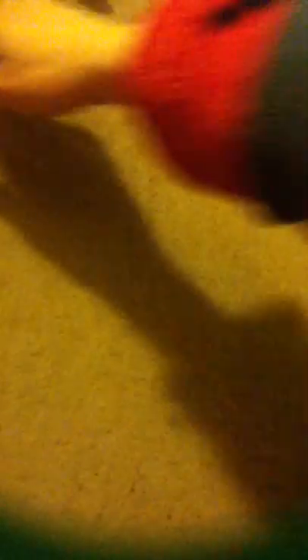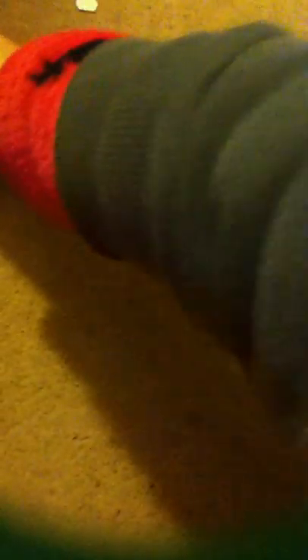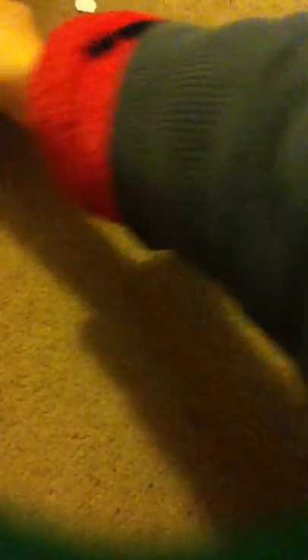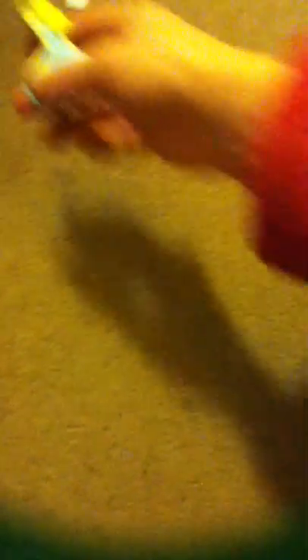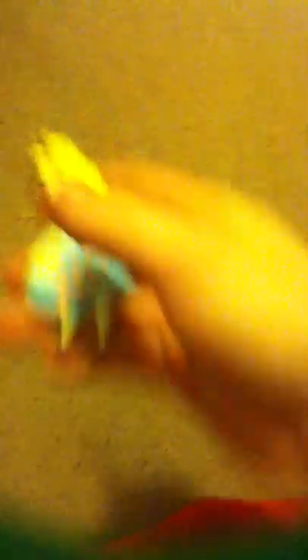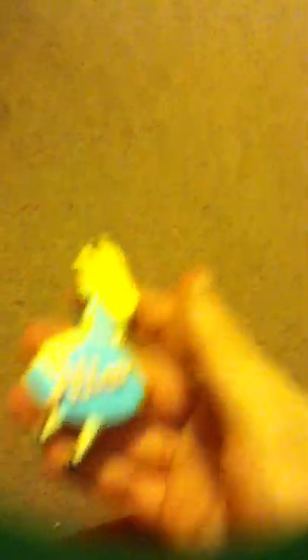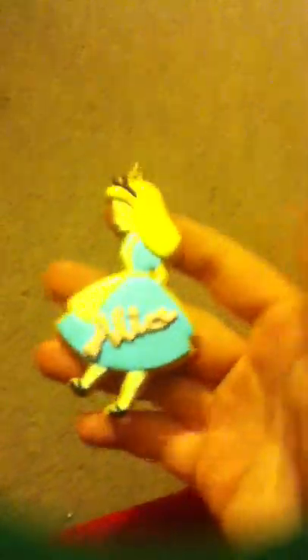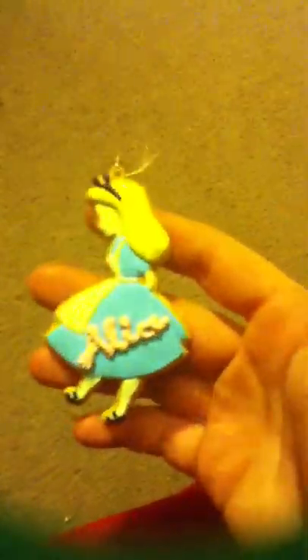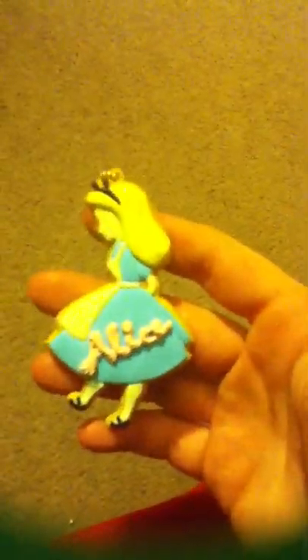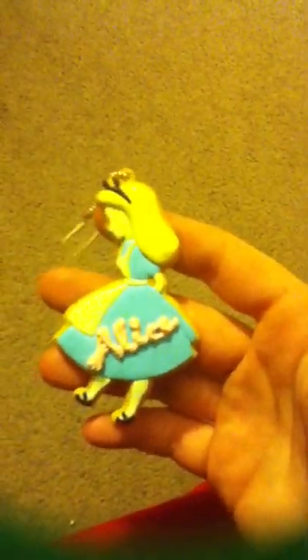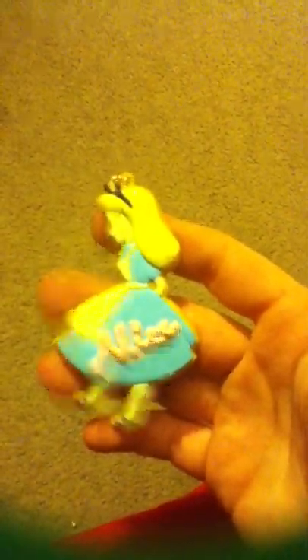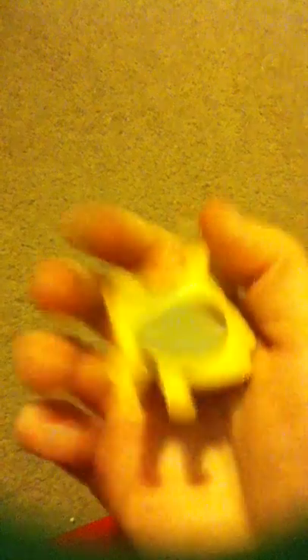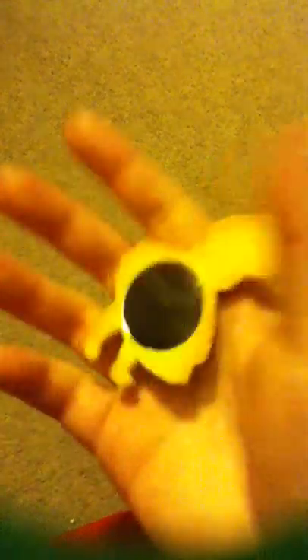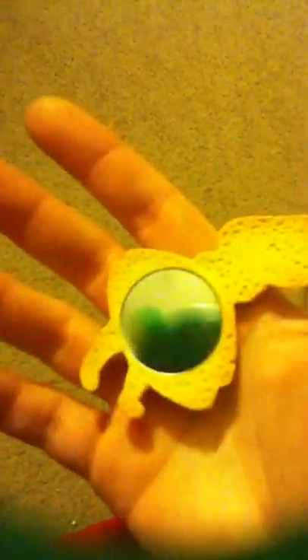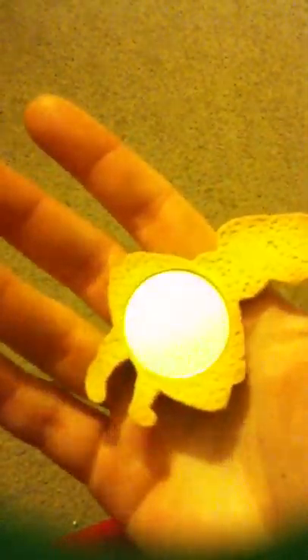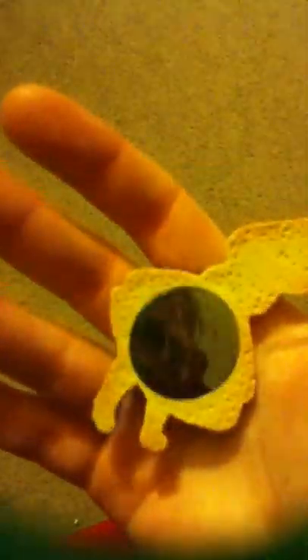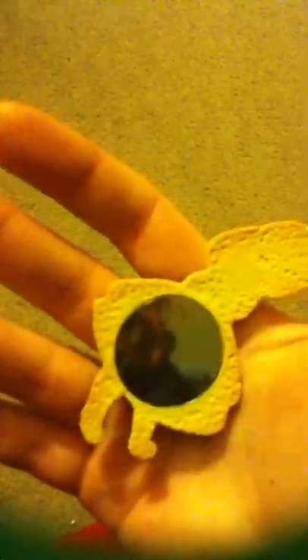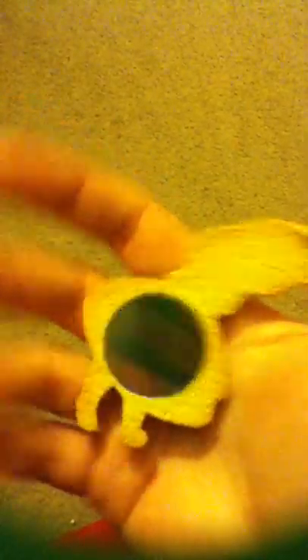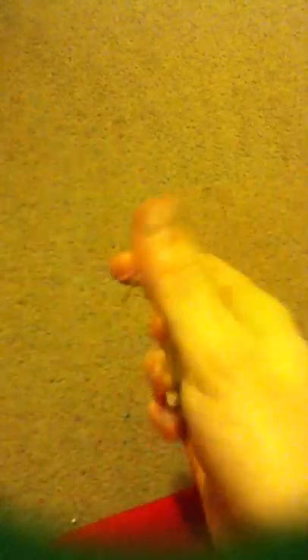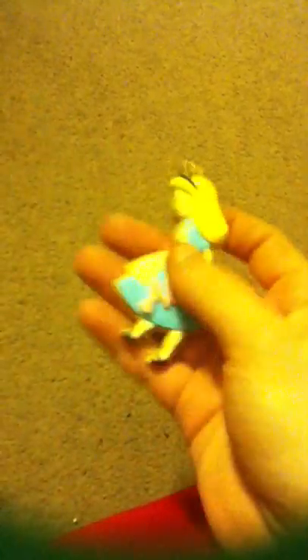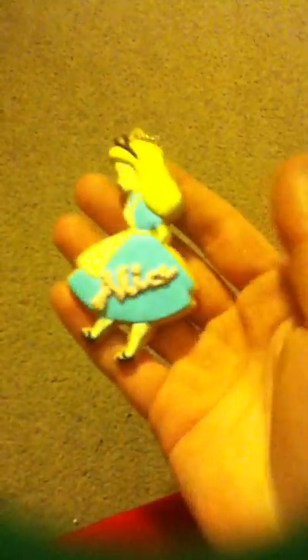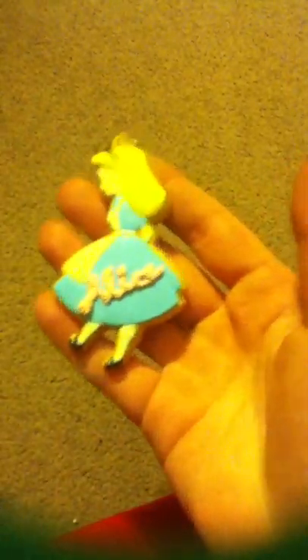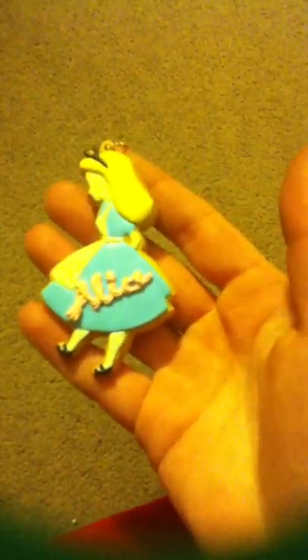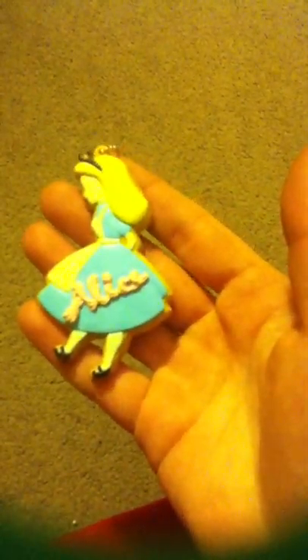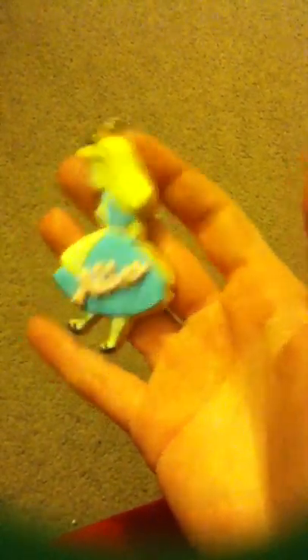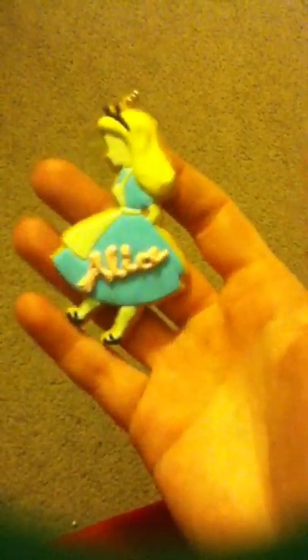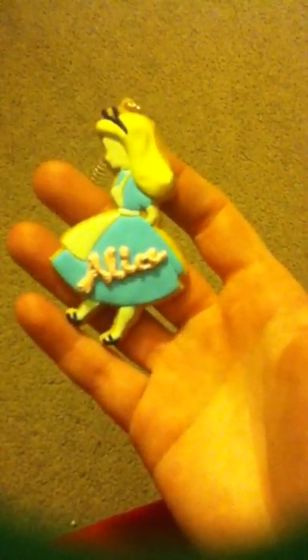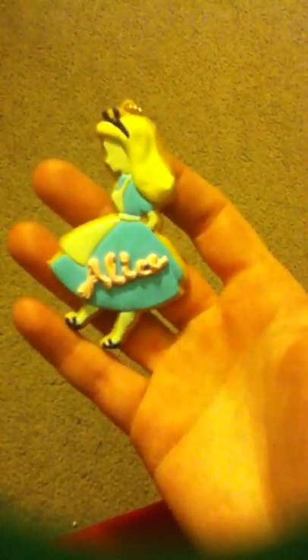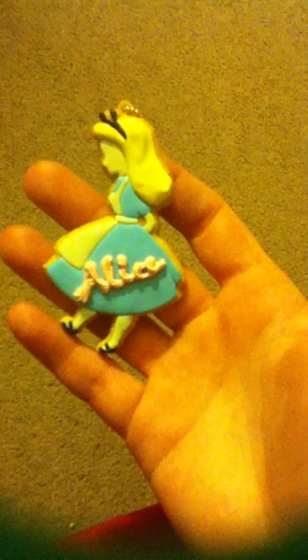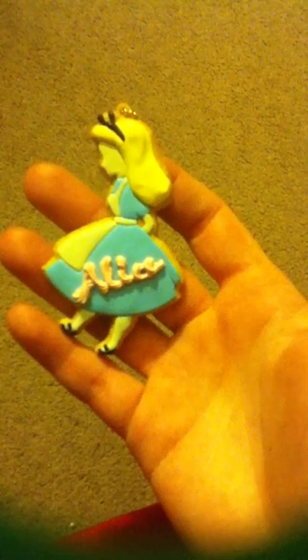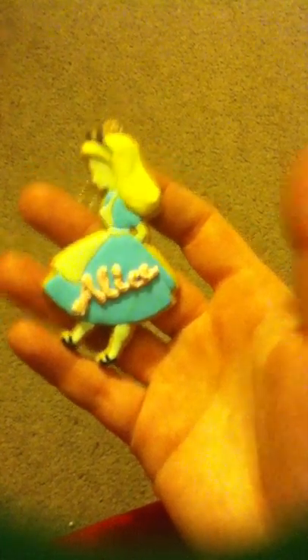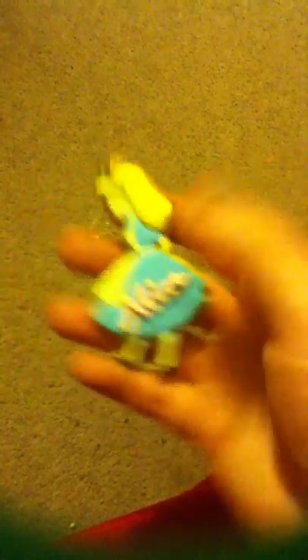Here I have a little Alice Remit cooking keychain. I really like this — I love Alice in Wonderland and it was just something cute to get.